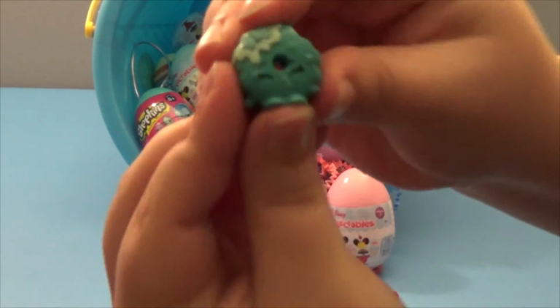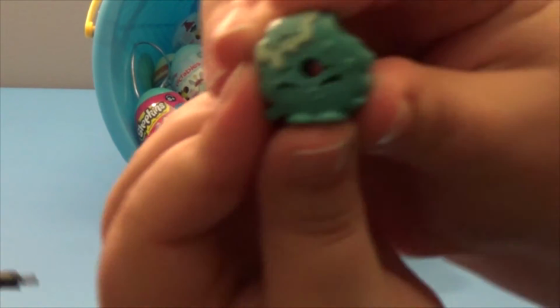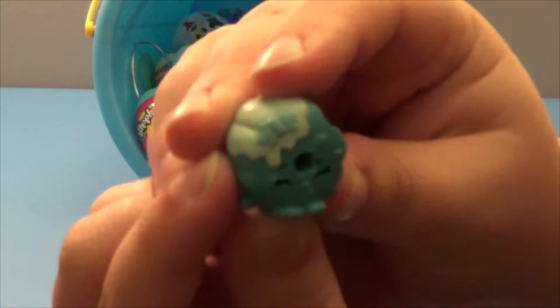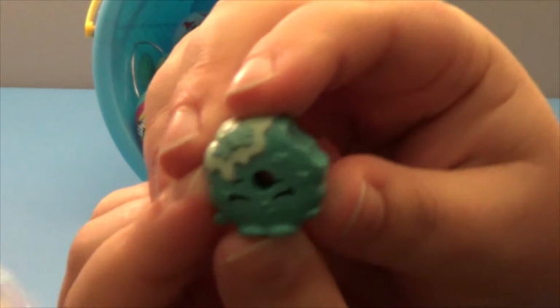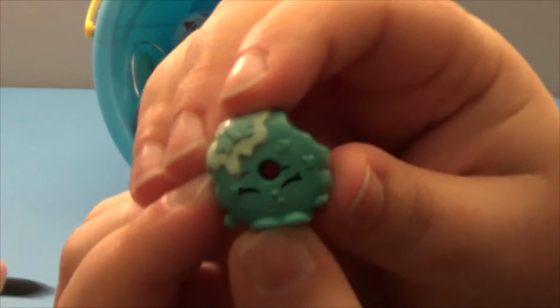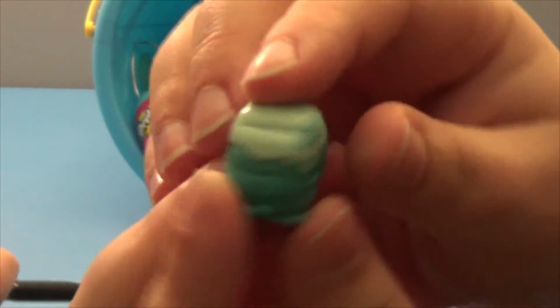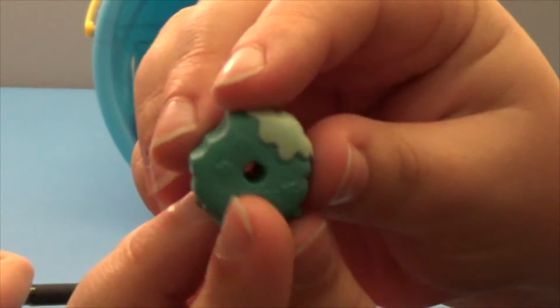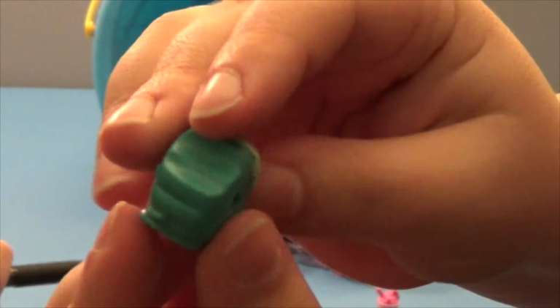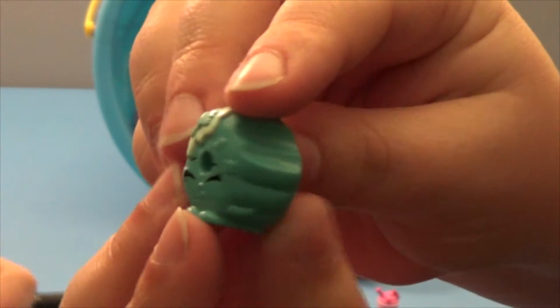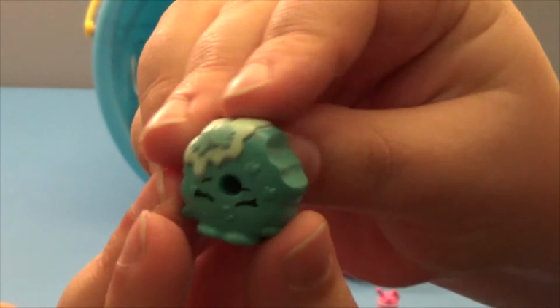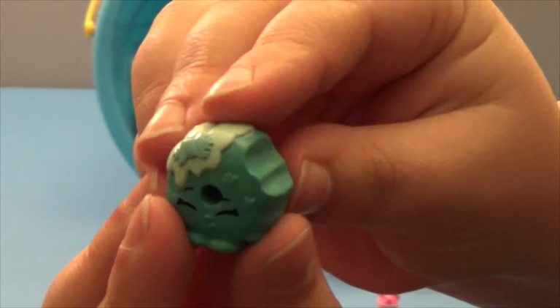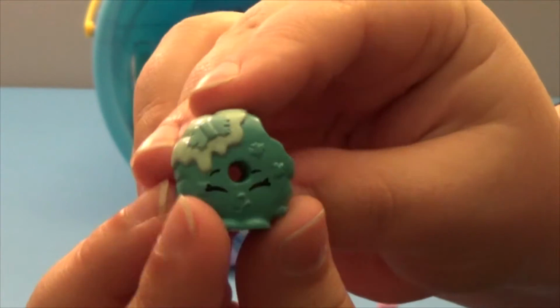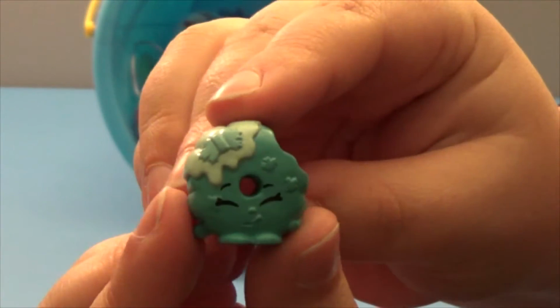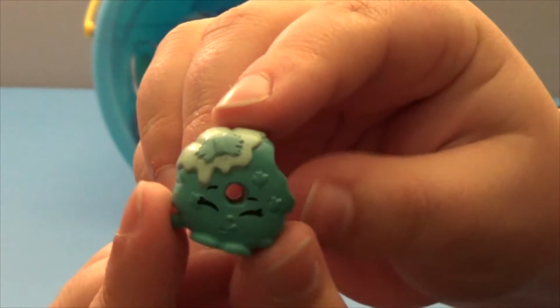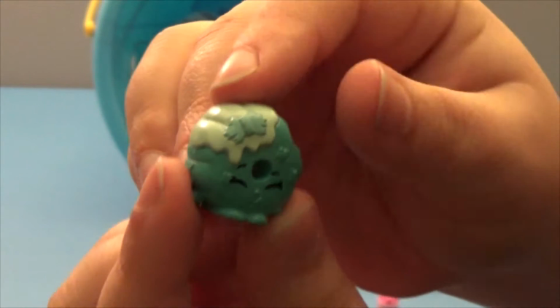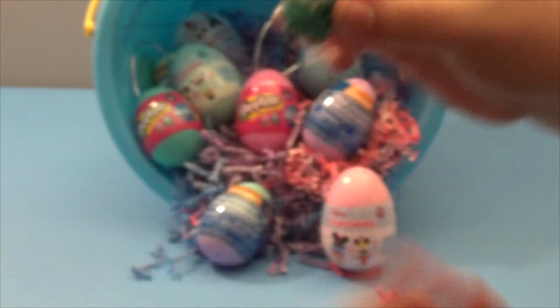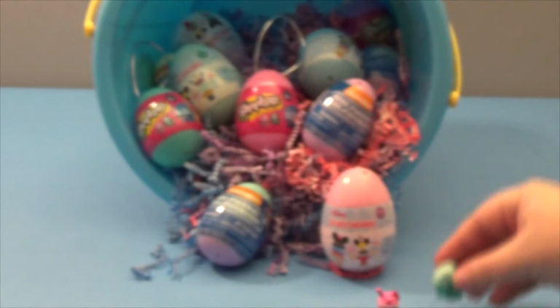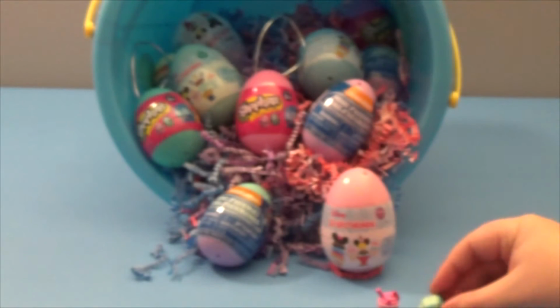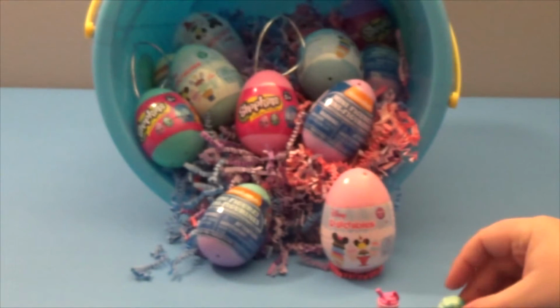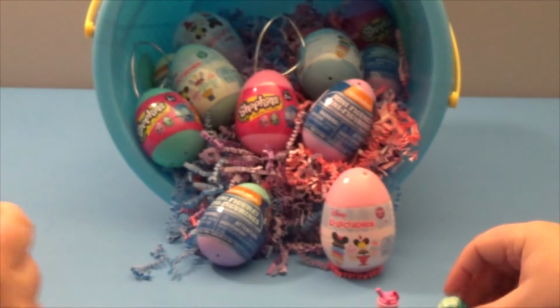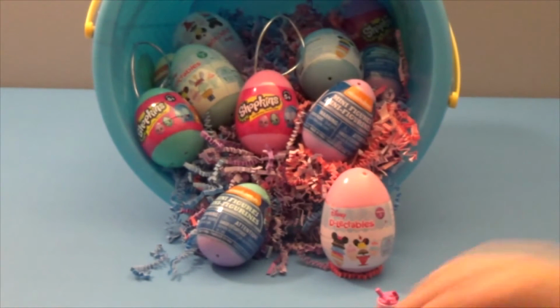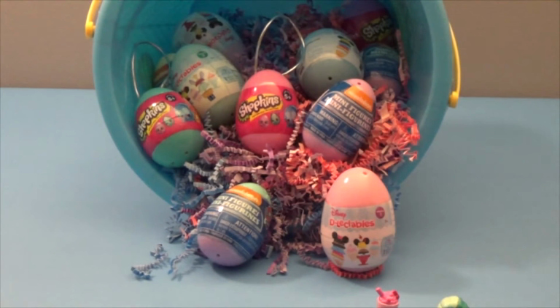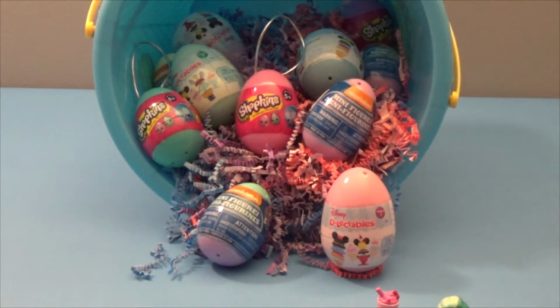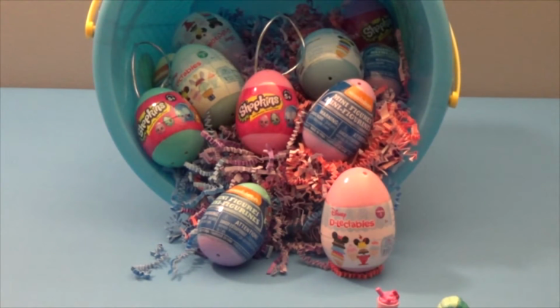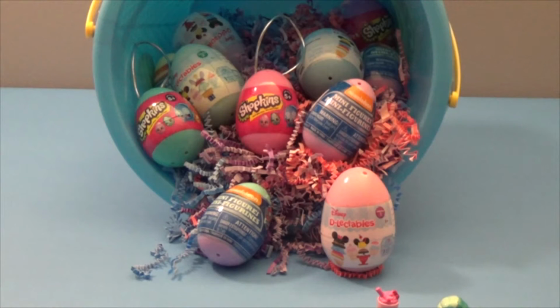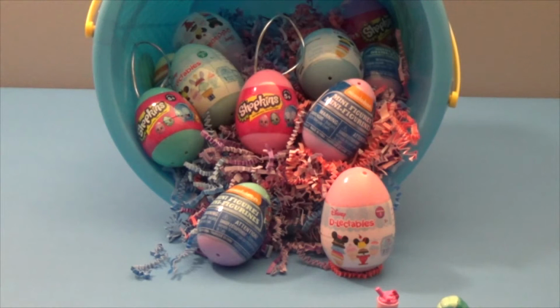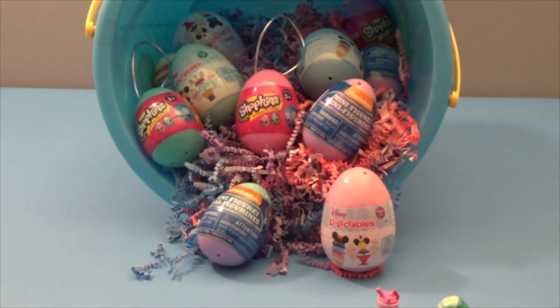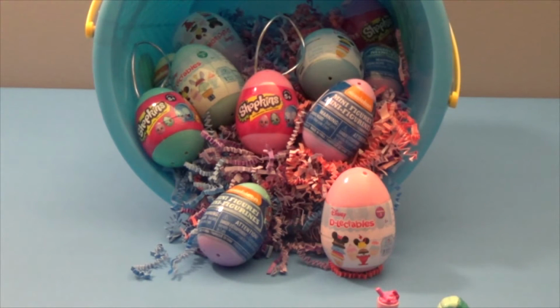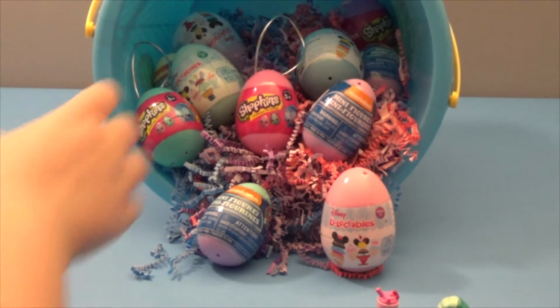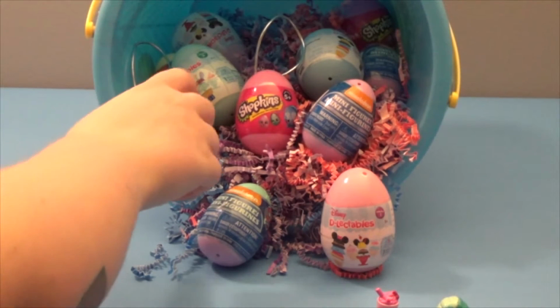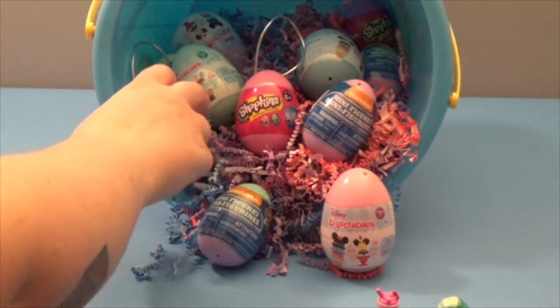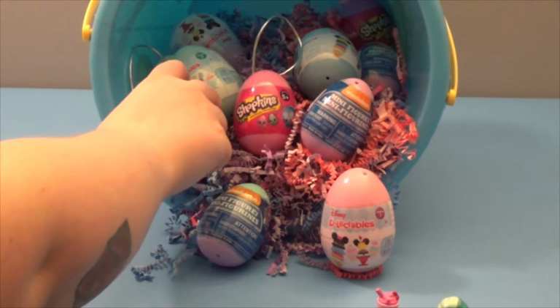Looks like a little donut — she's cute. Her name is Mackenzie Maple Donut. She's cute, I like the colors. Do we want to do all the Shopkins first? Sure, let's do all the Shopkins first.